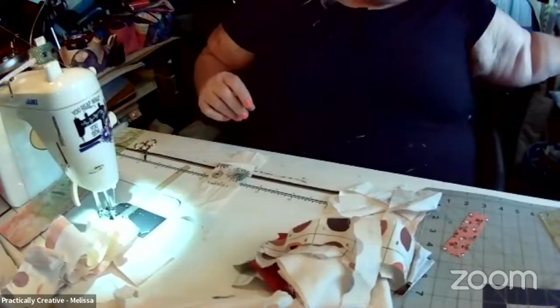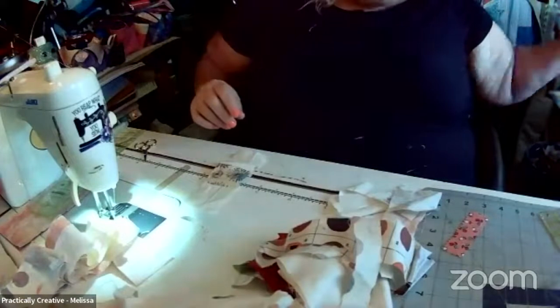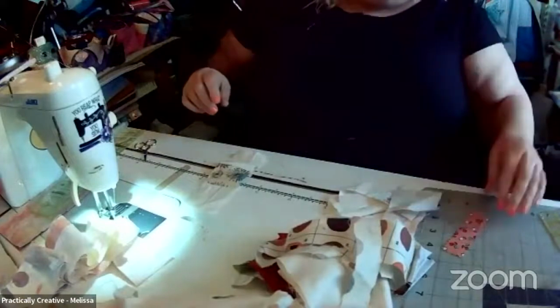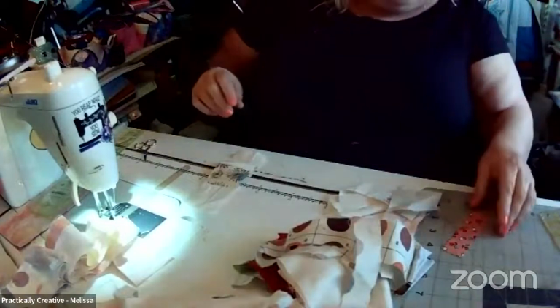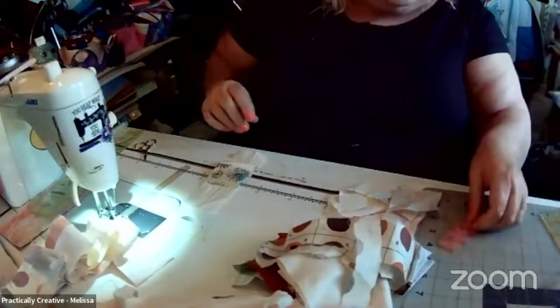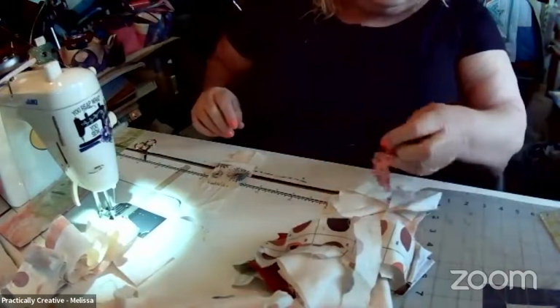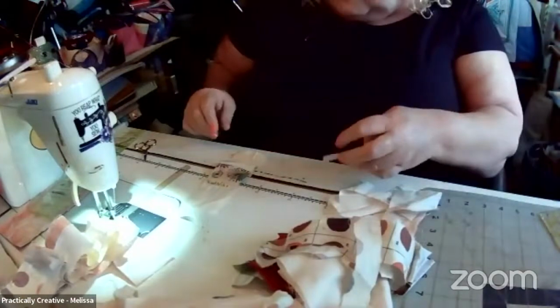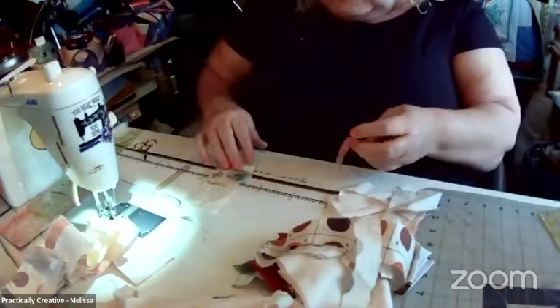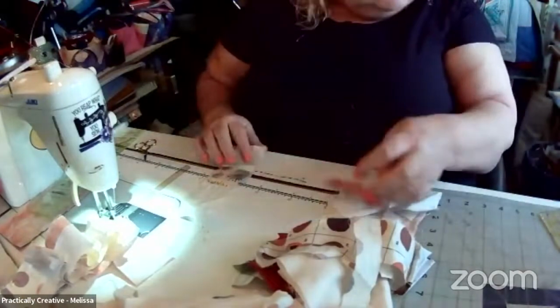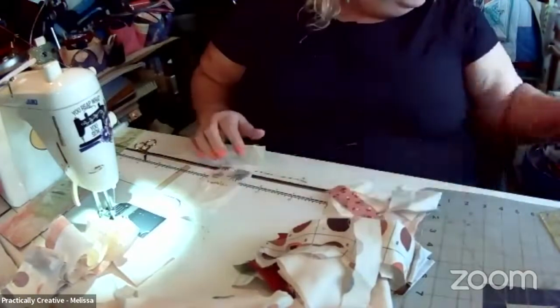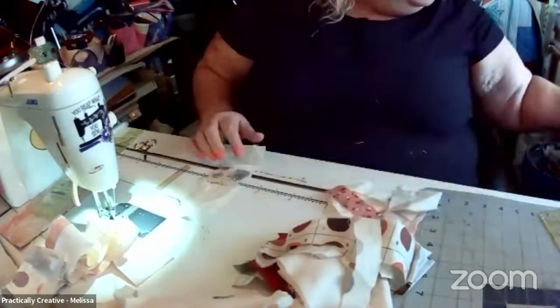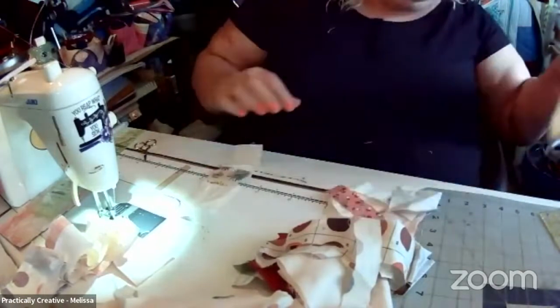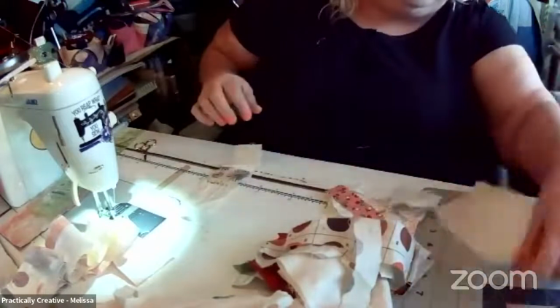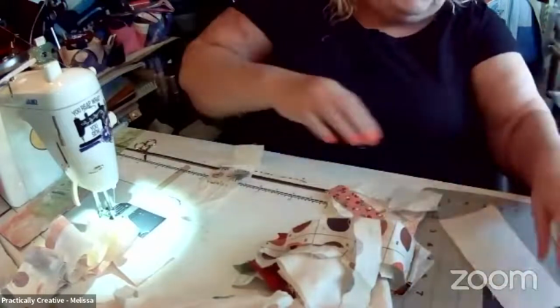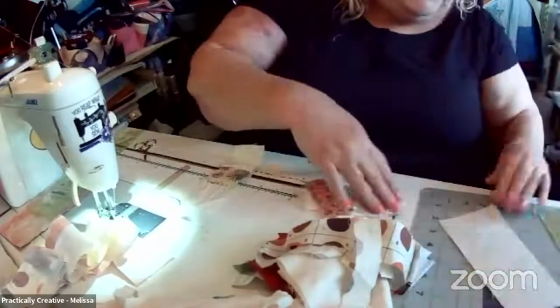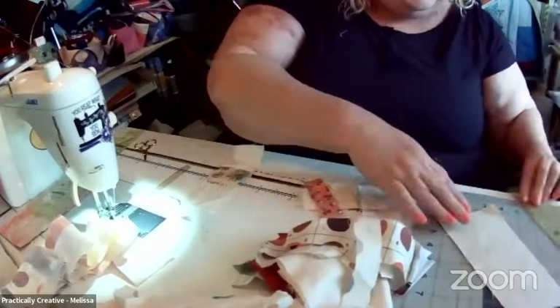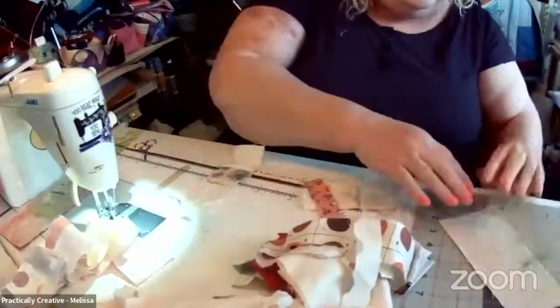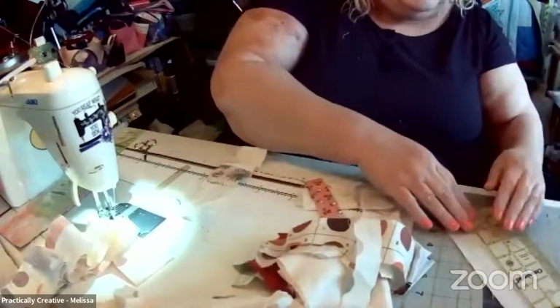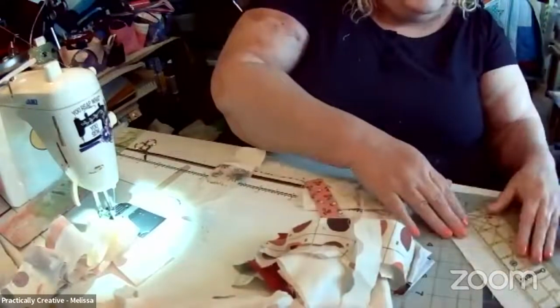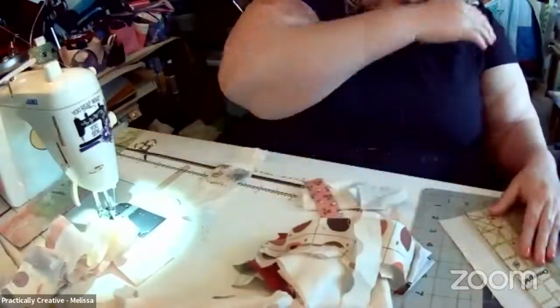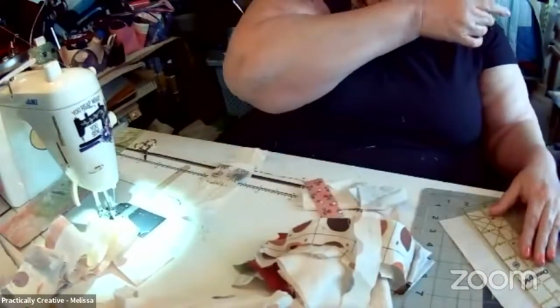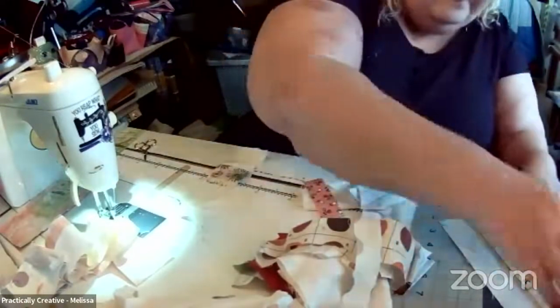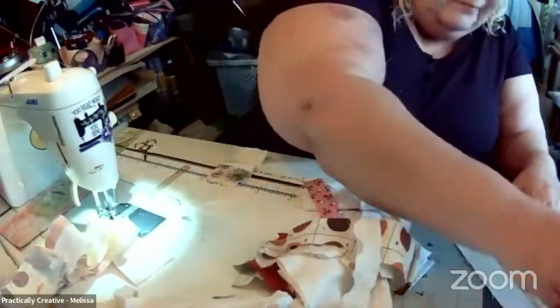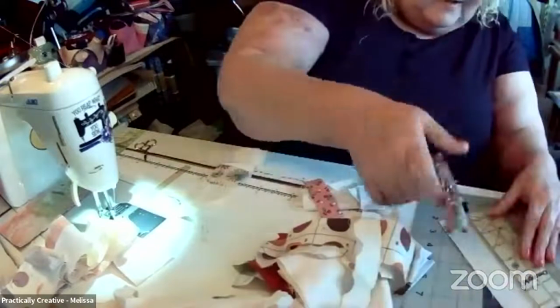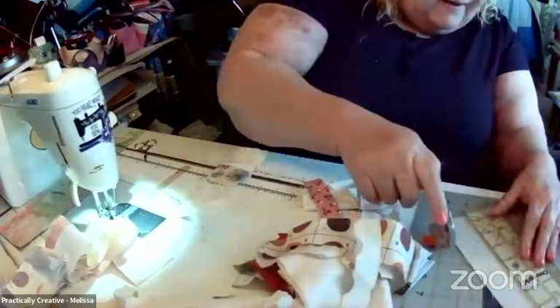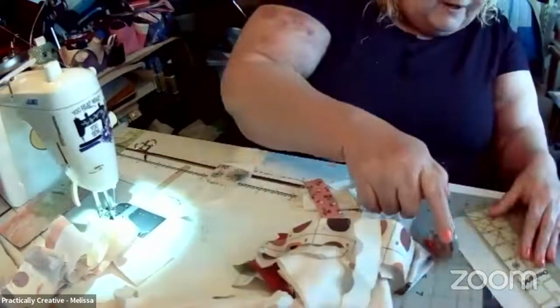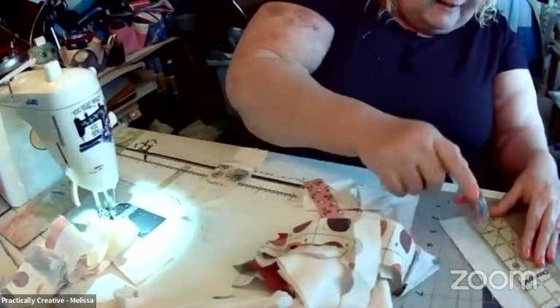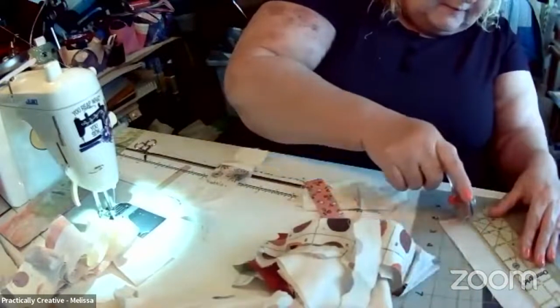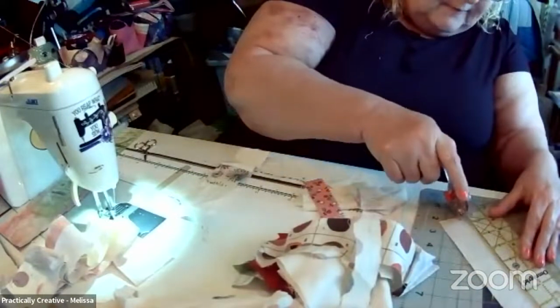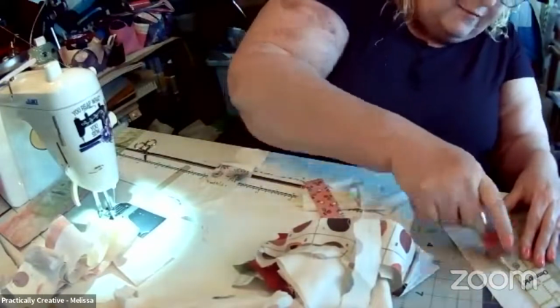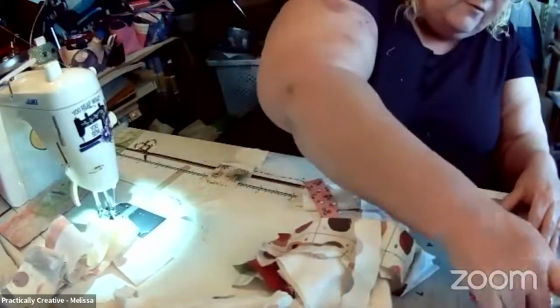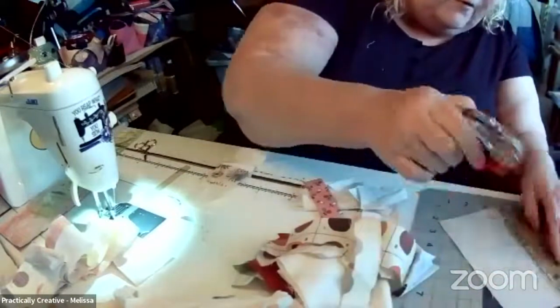Does anybody else do this? Put together little strips of stuff and just sew them? And every time I get on live, my nose starts itching — why is that?